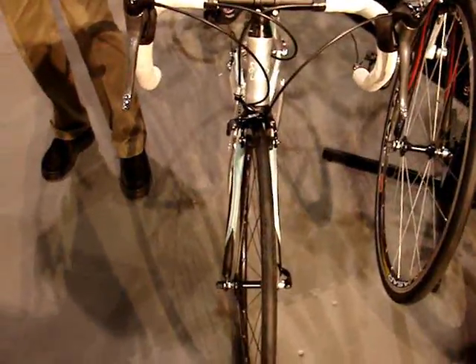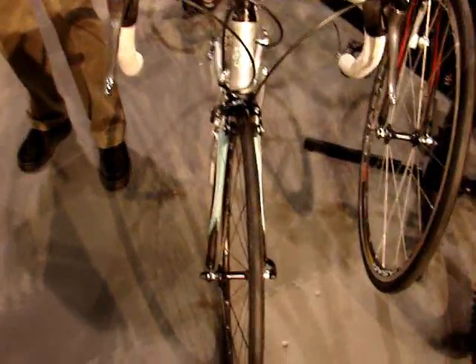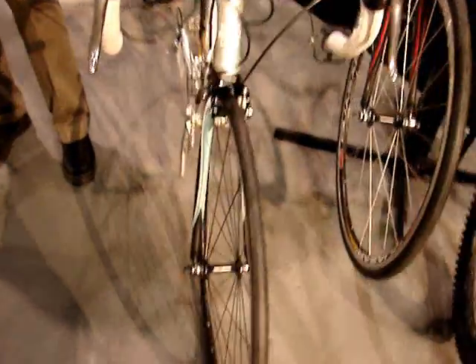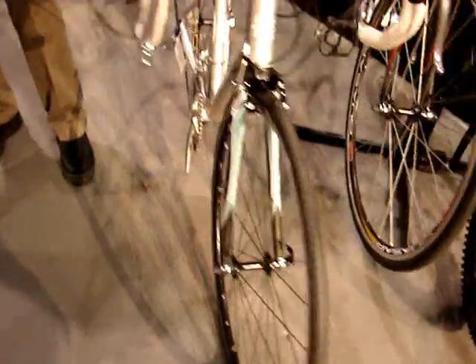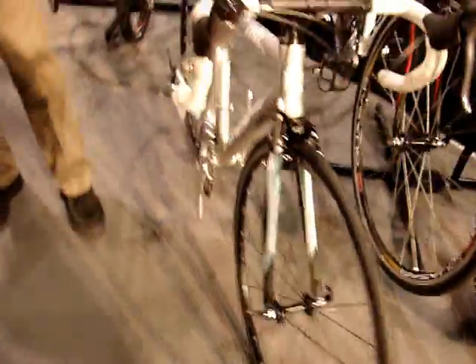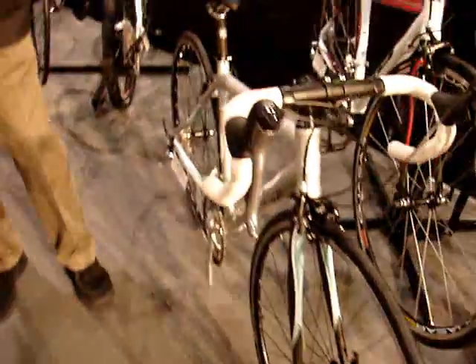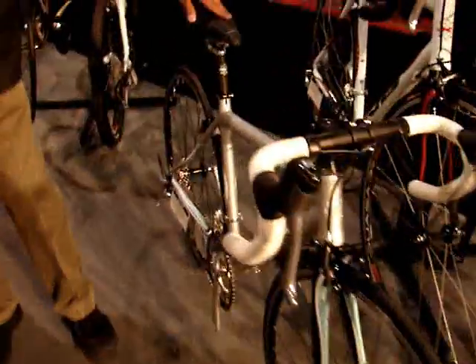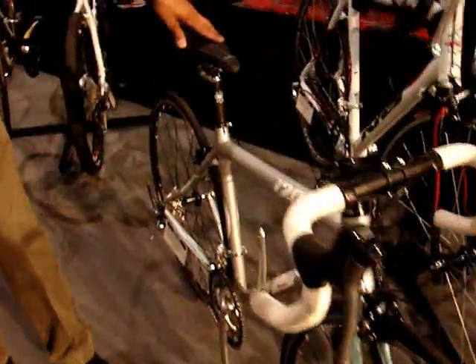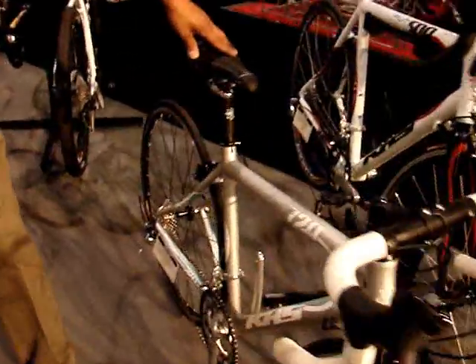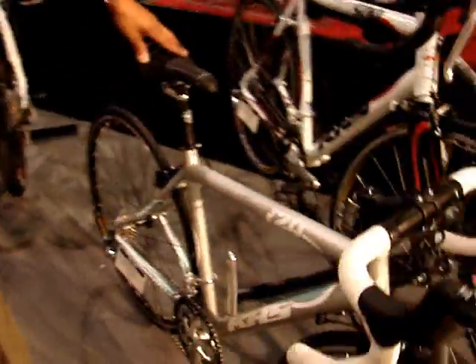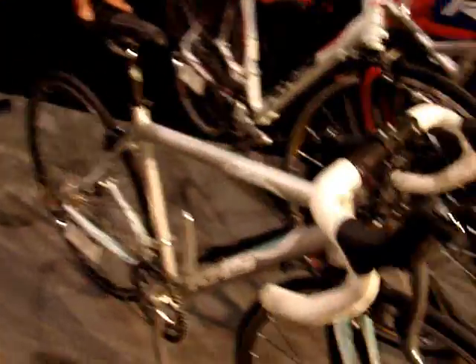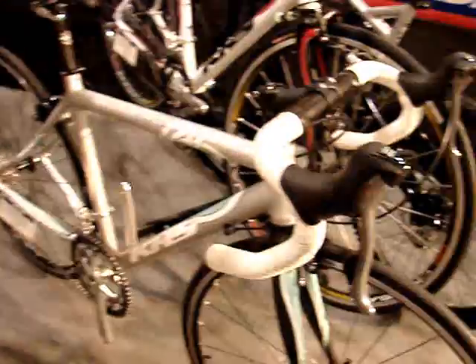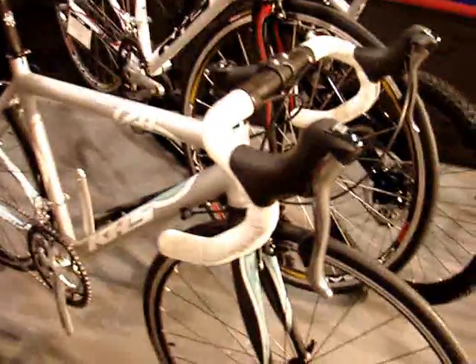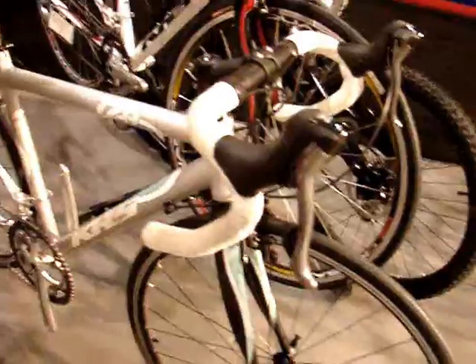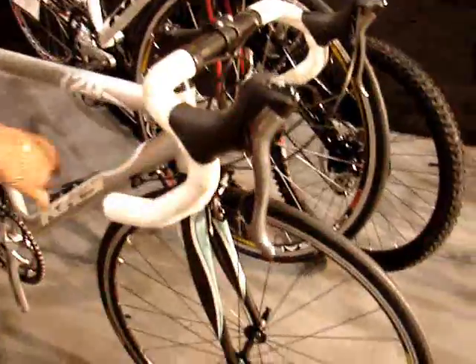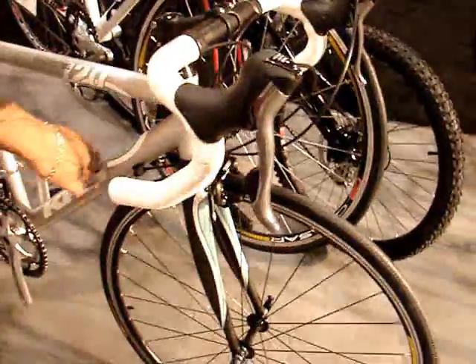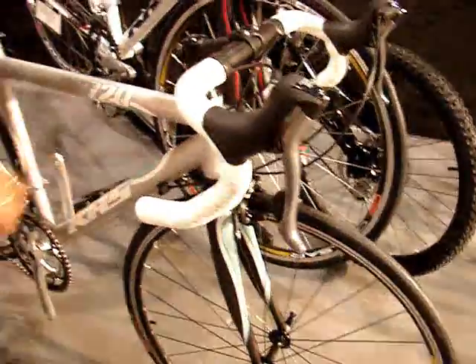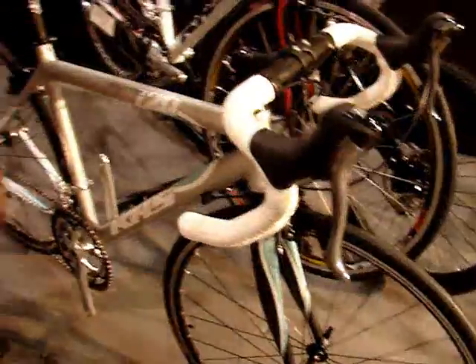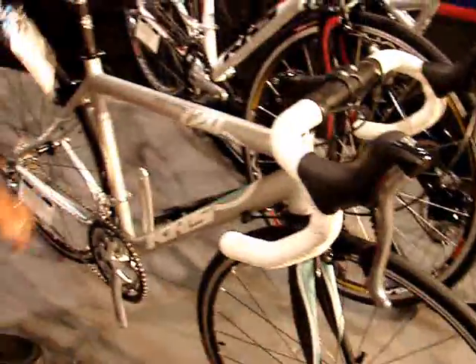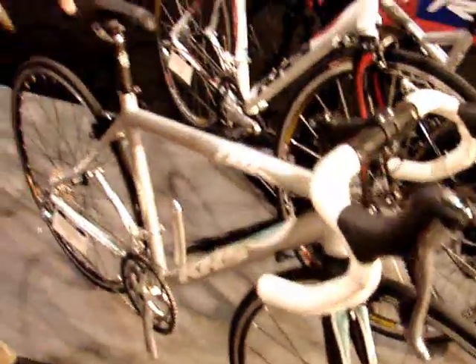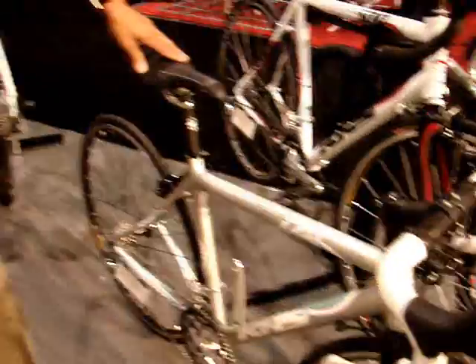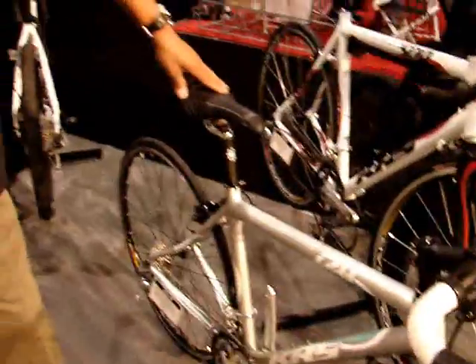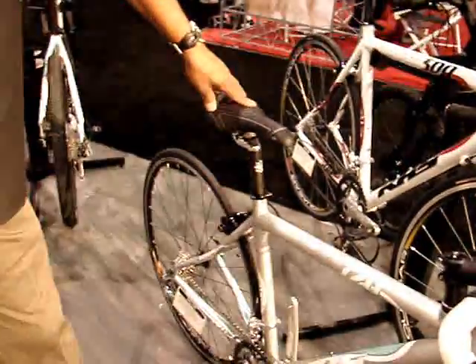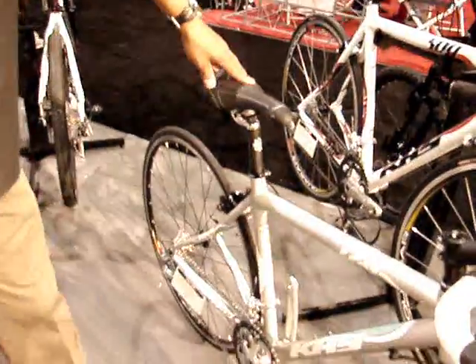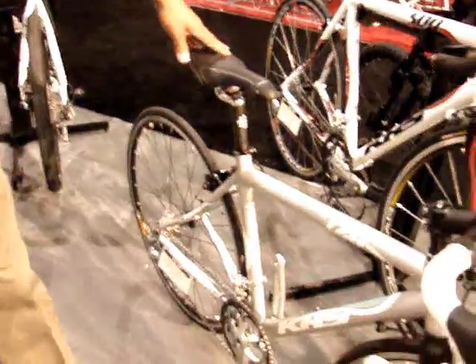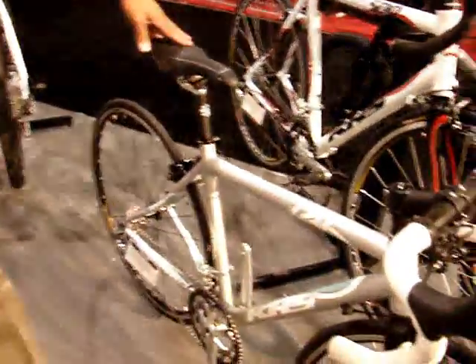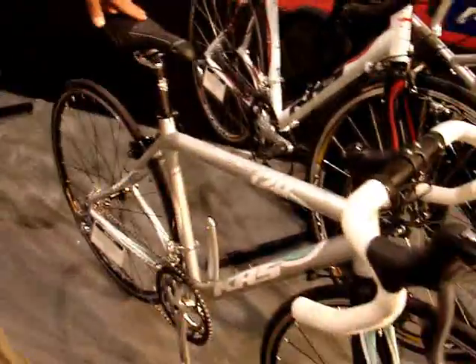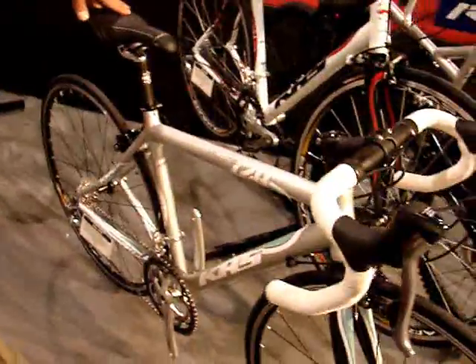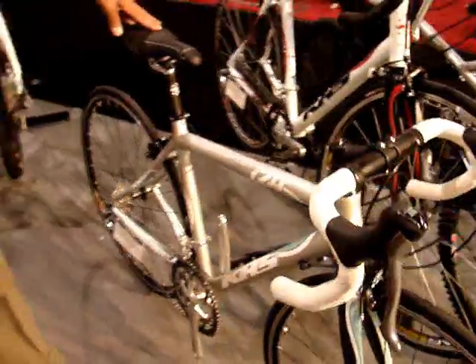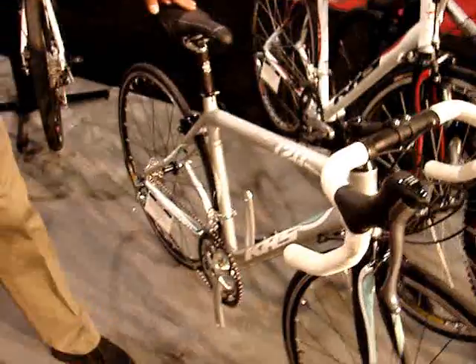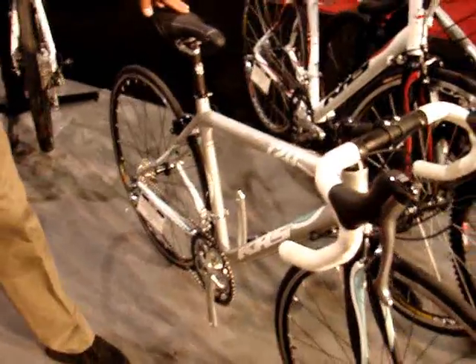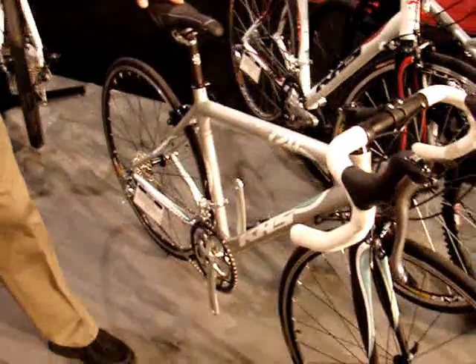It's going to be carbon chainstays and carbon downtube — two-part carbon, carbon fork. So it should be good for us this year.